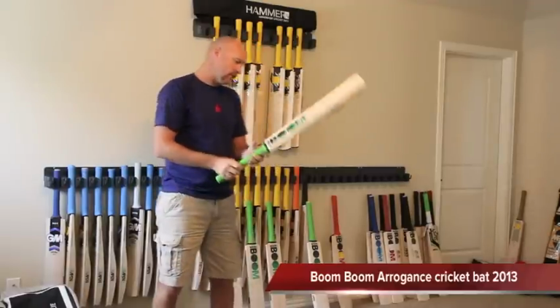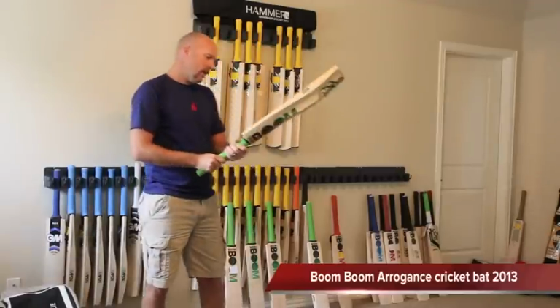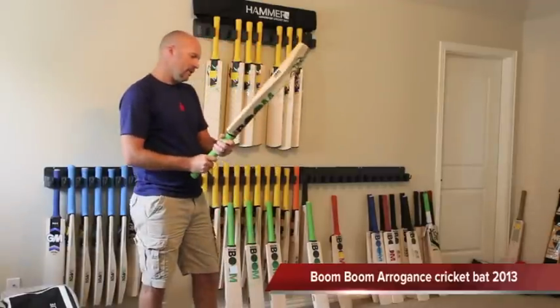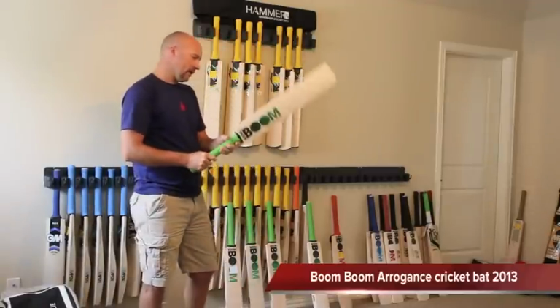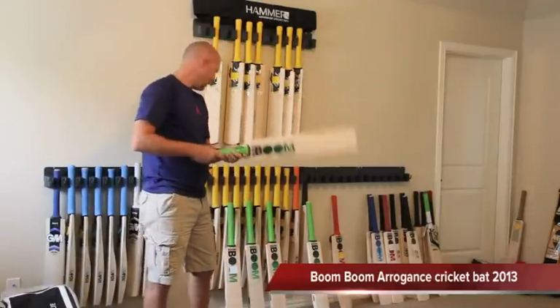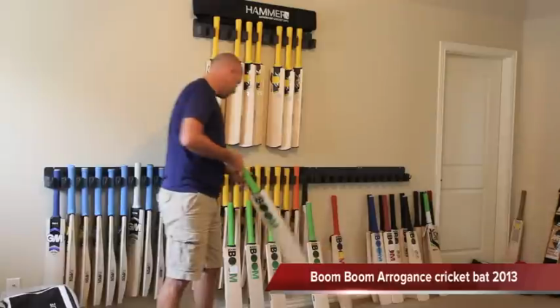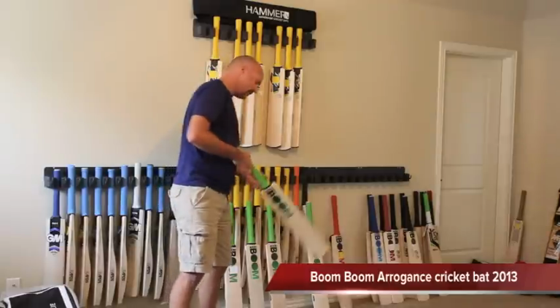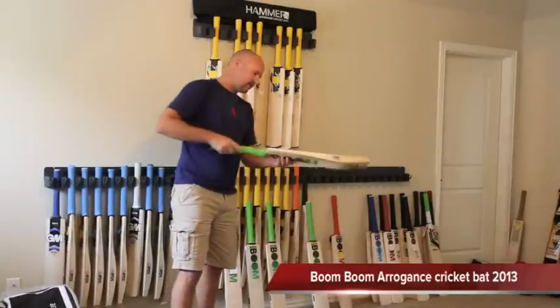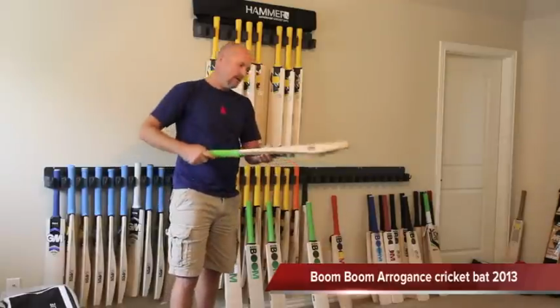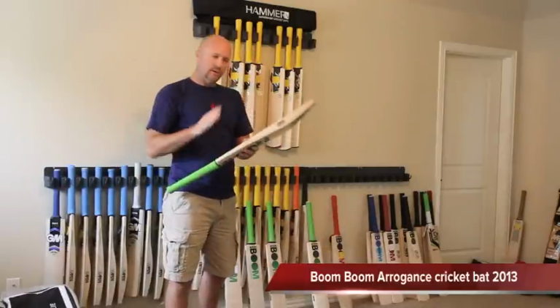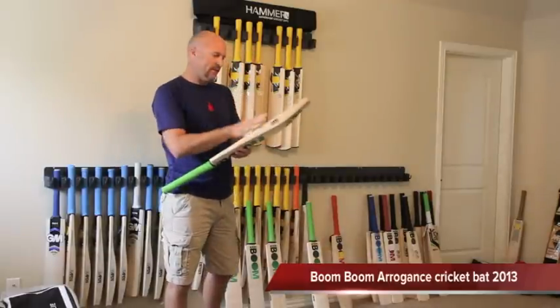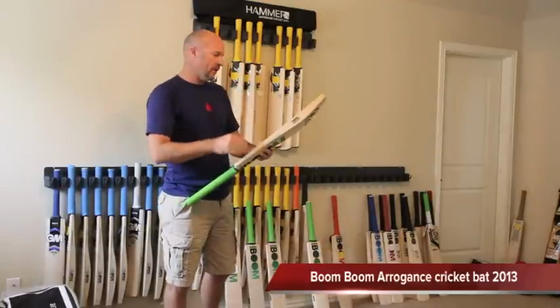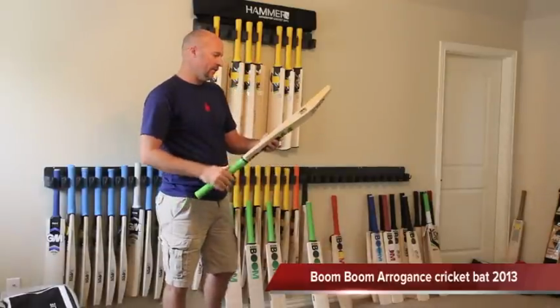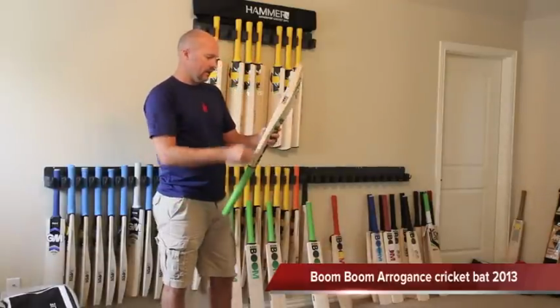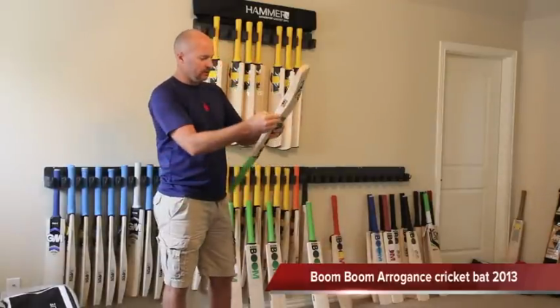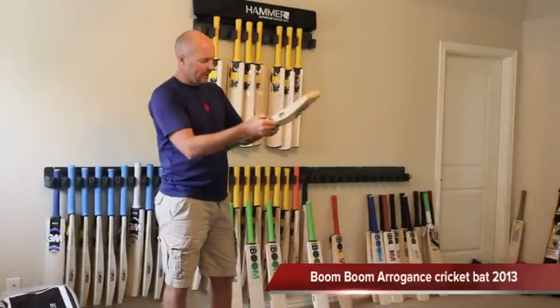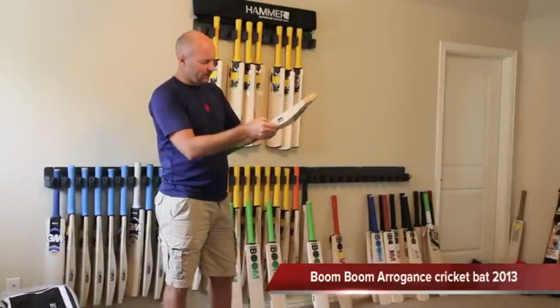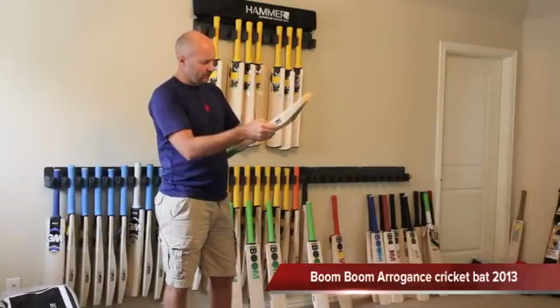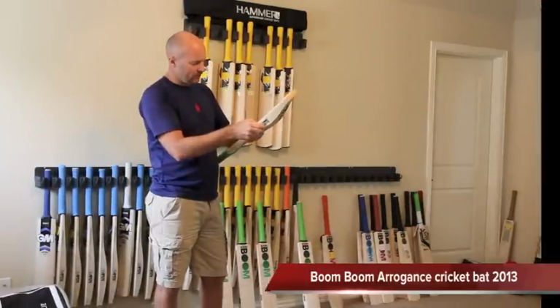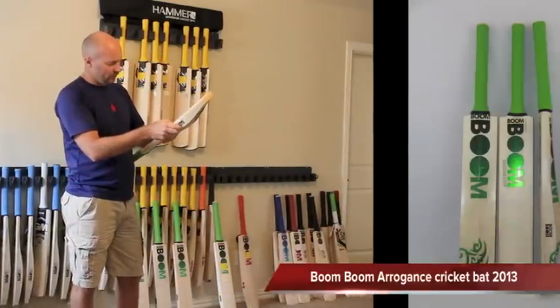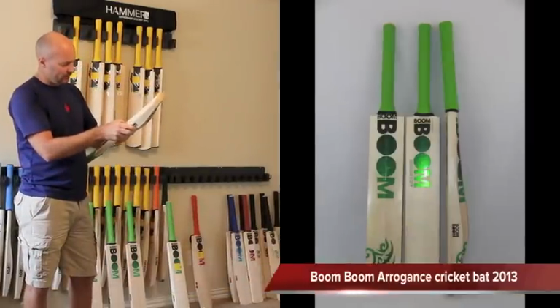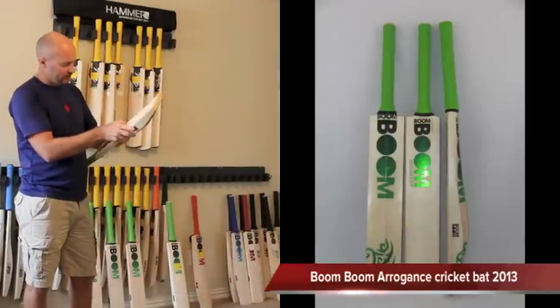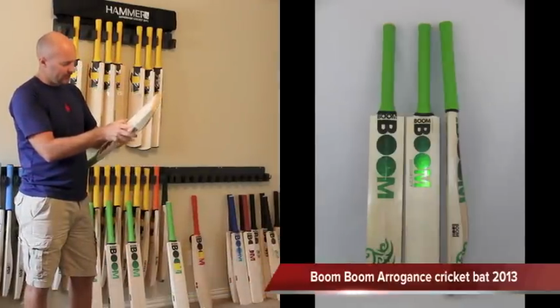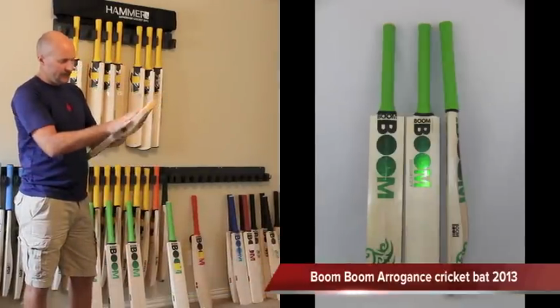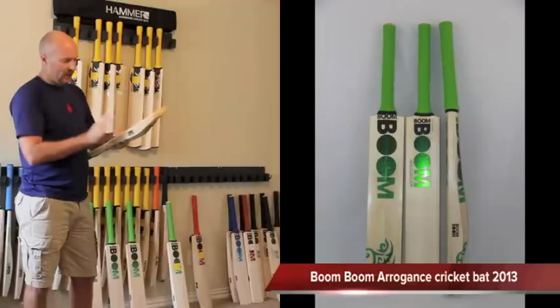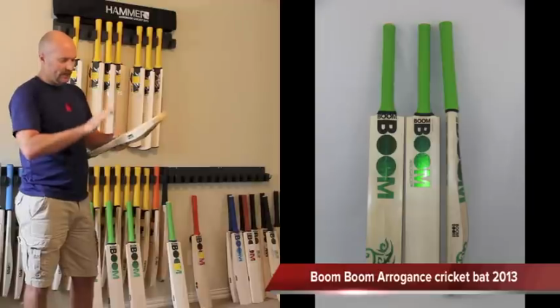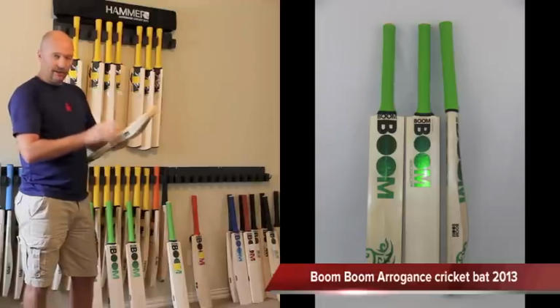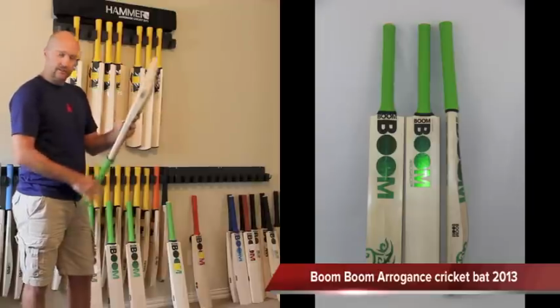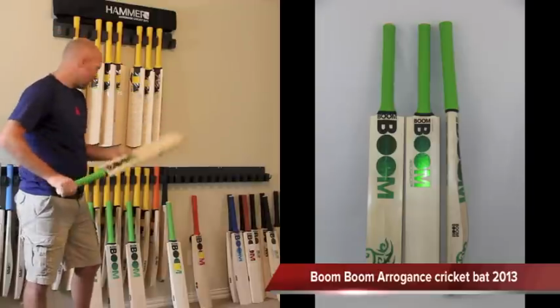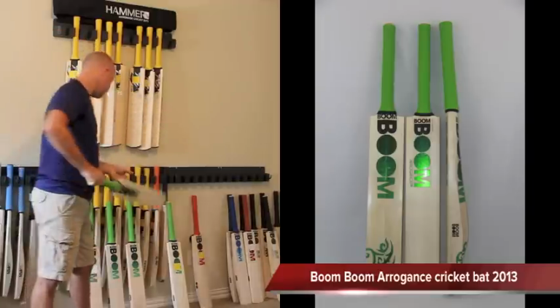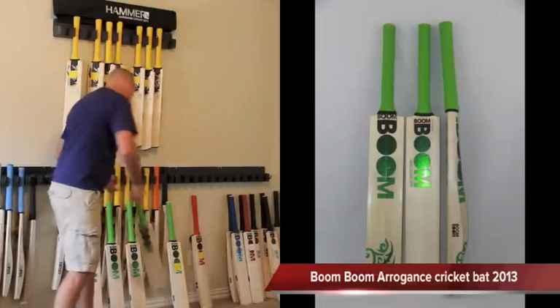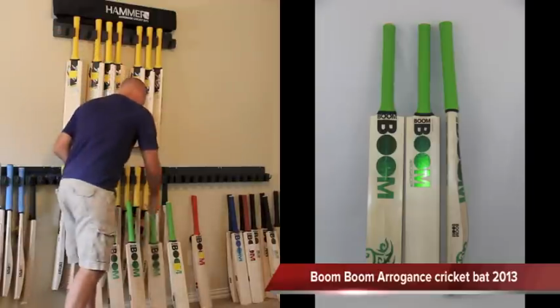I do have quite a few of them. This is the 175. You're looking at 9 relatively straight grains on the 175.